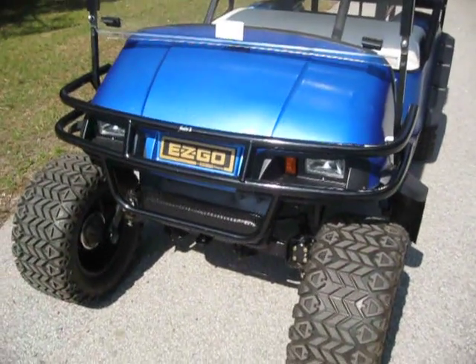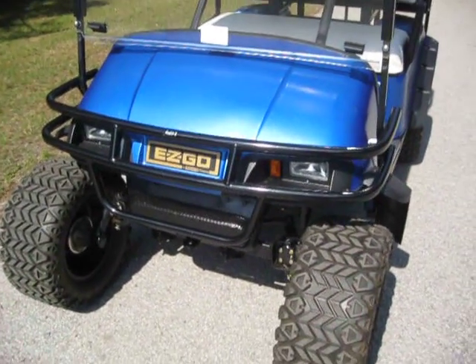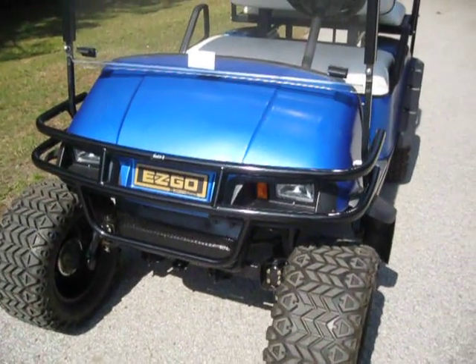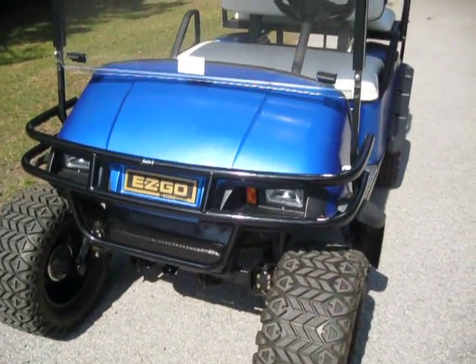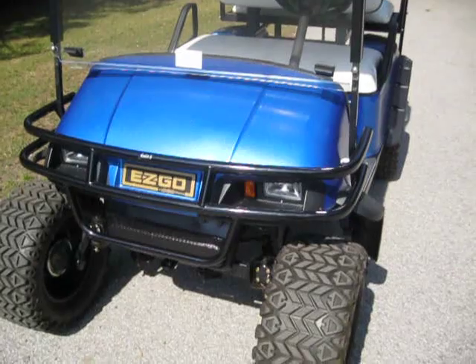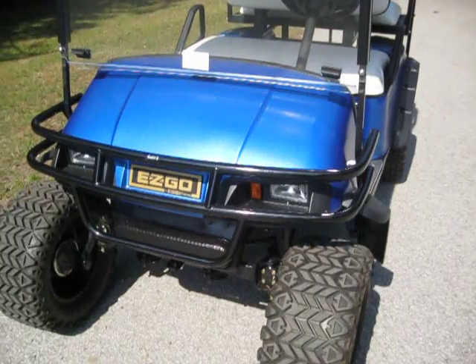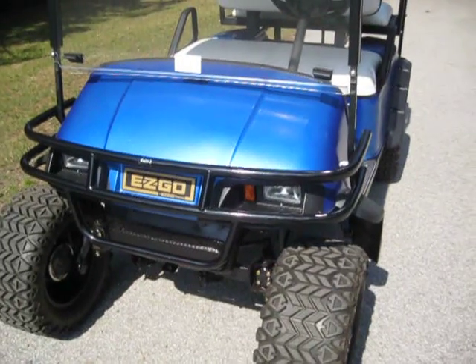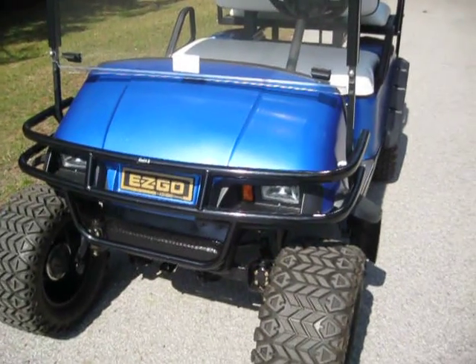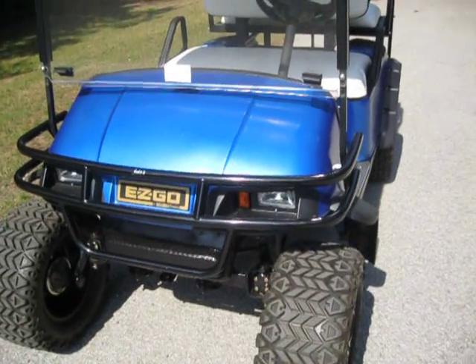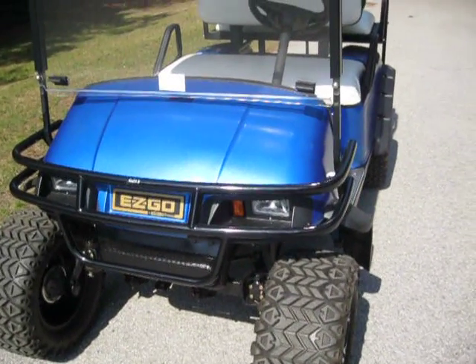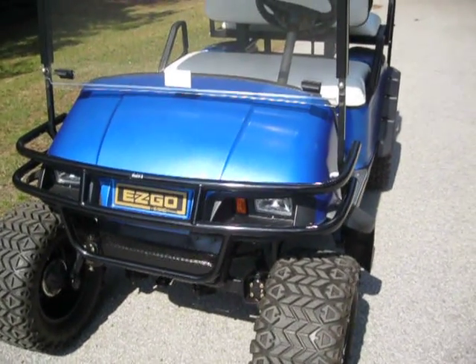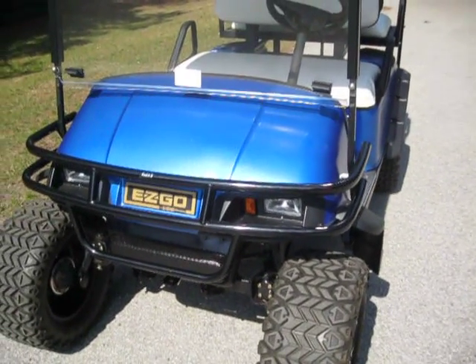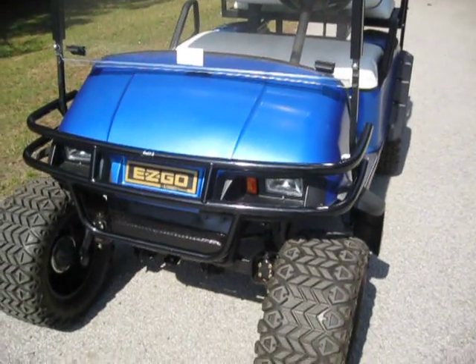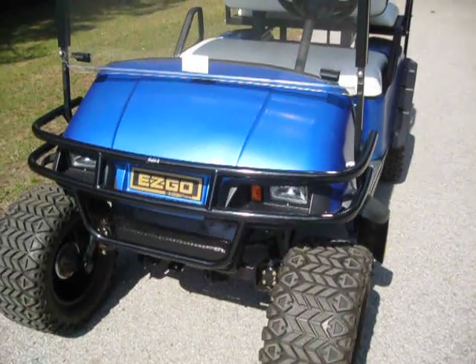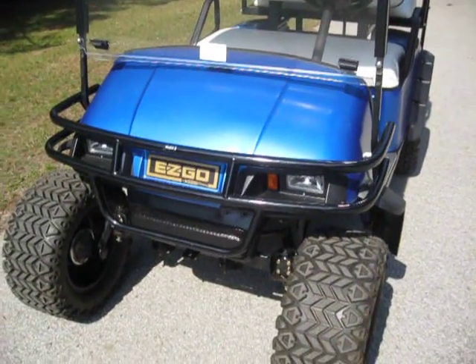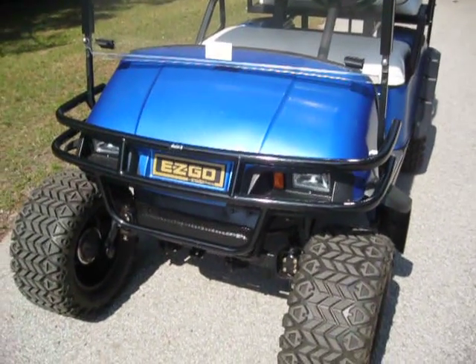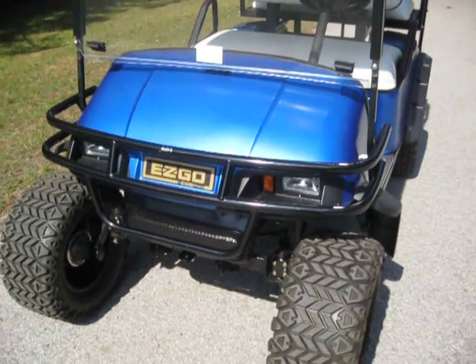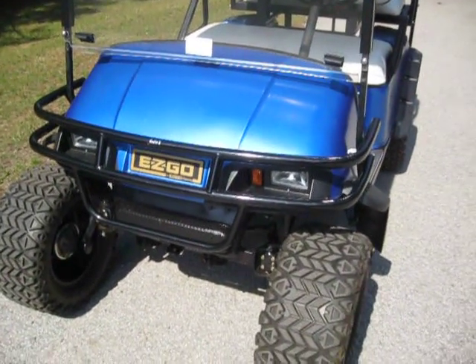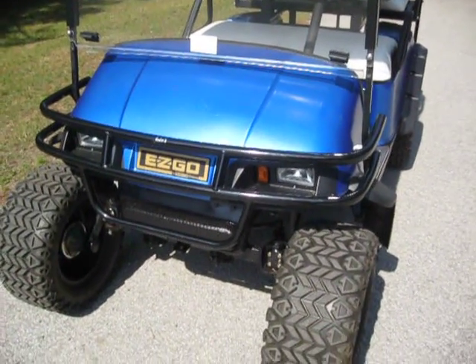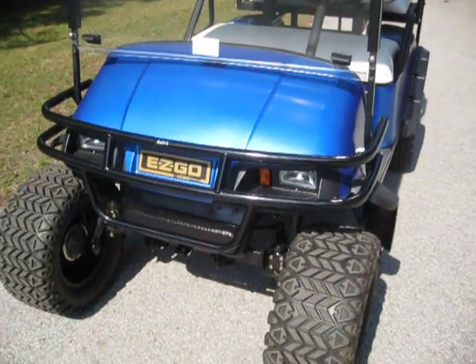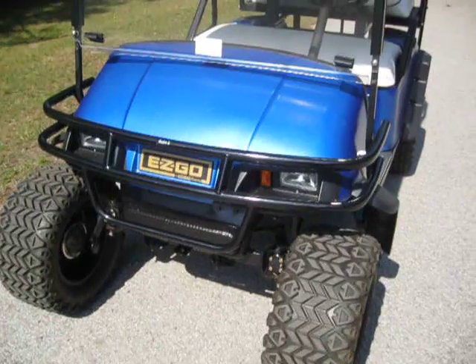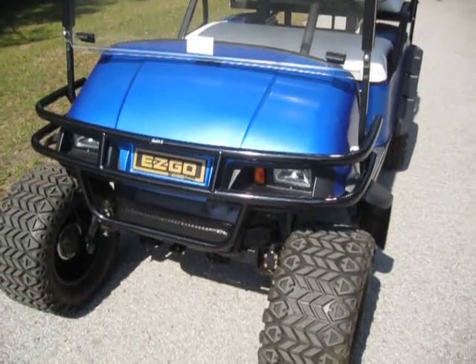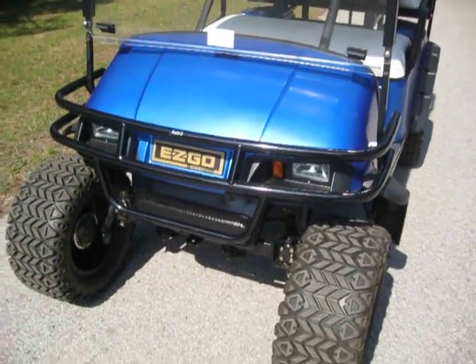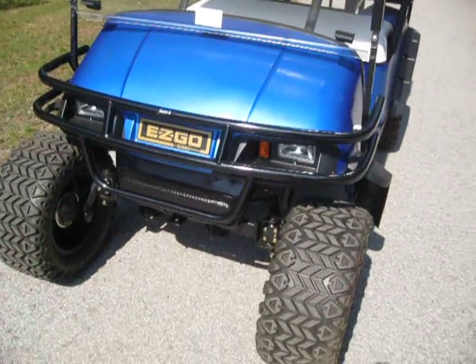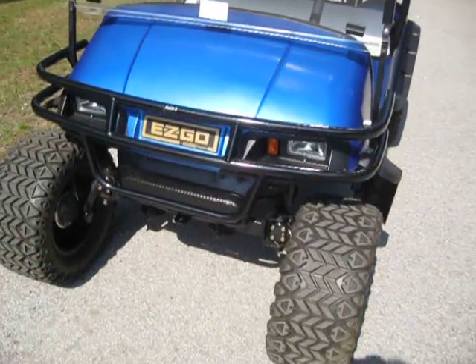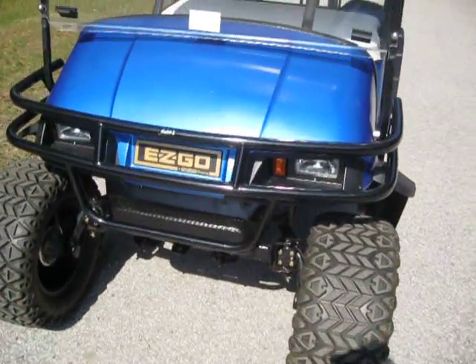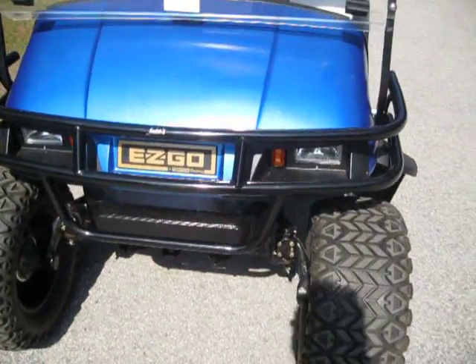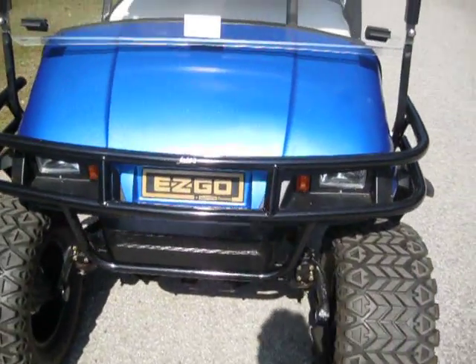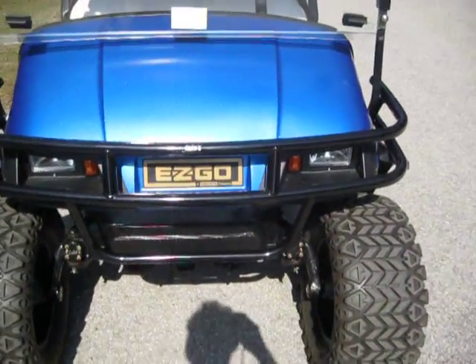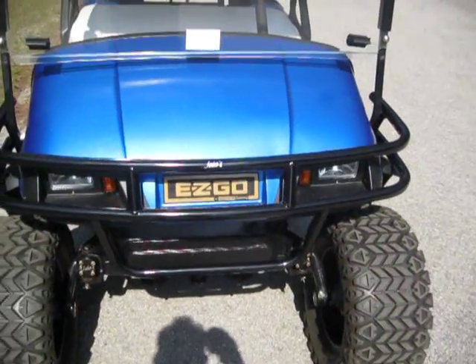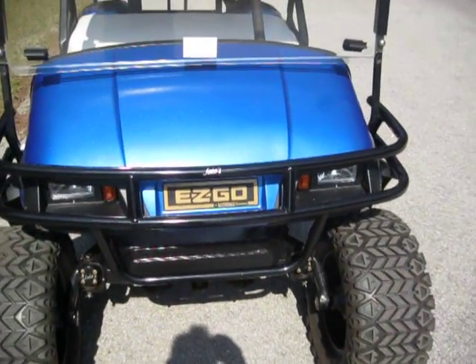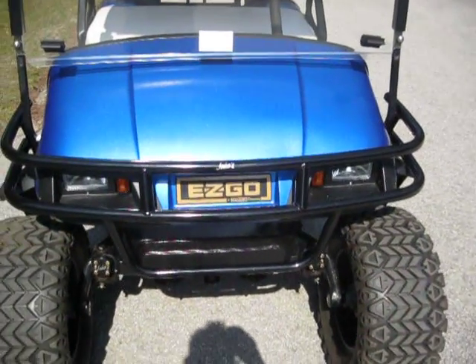When I pulled the serial number, I wasn't sure what year the model was. When I pulled it, I think it's a '98 — I'm not a hundred percent positive. But man, it doesn't look like that at all. It looks like a 2007 or something.